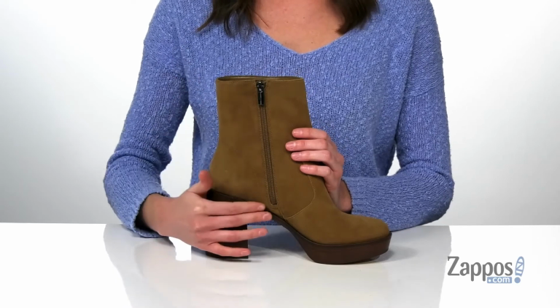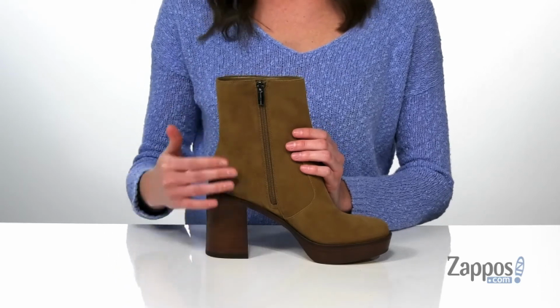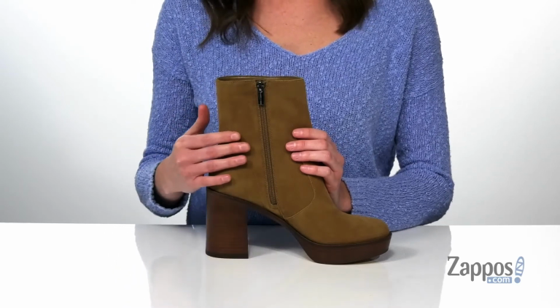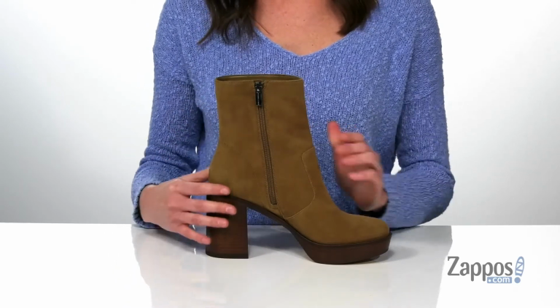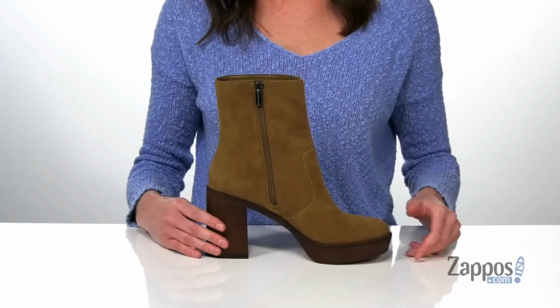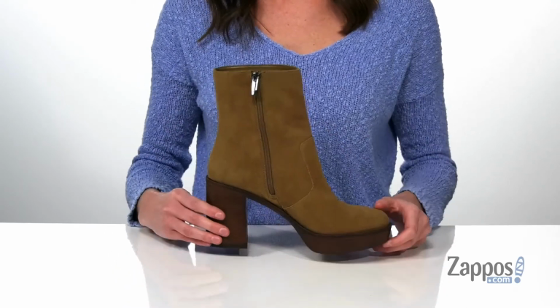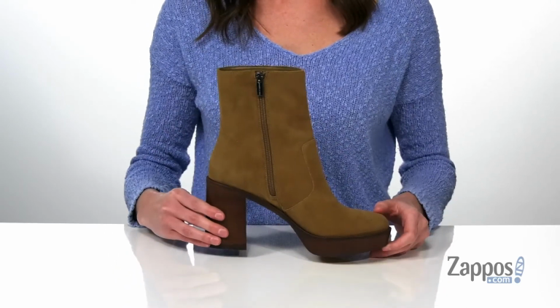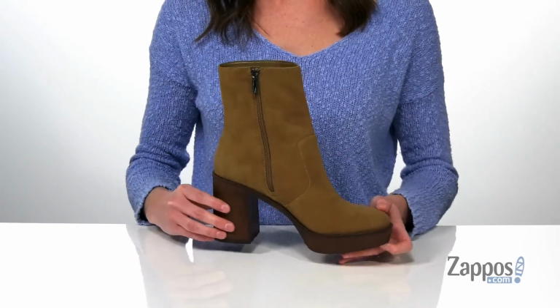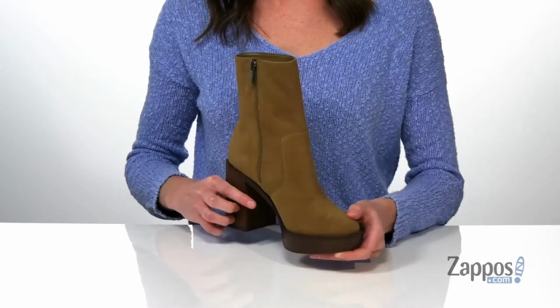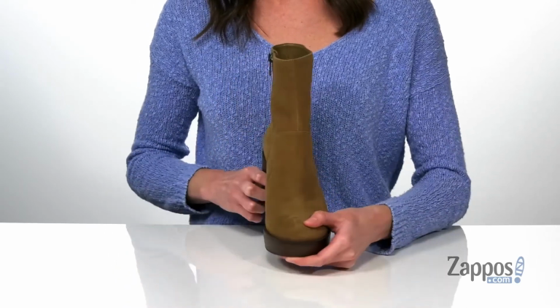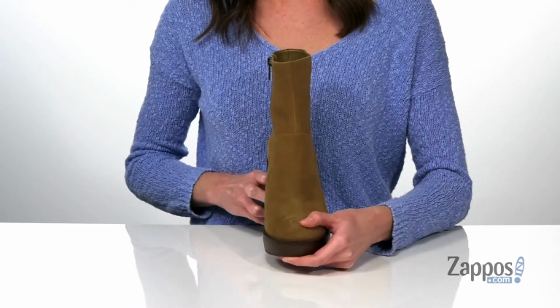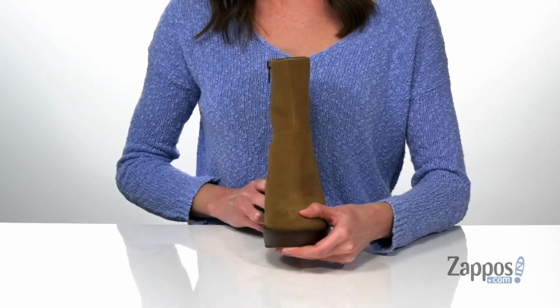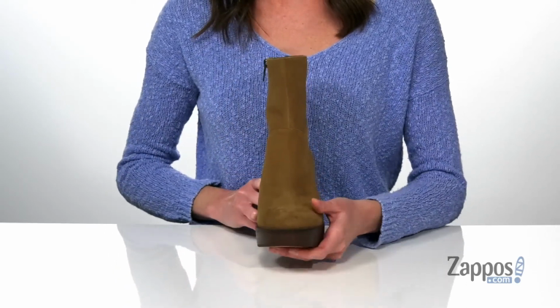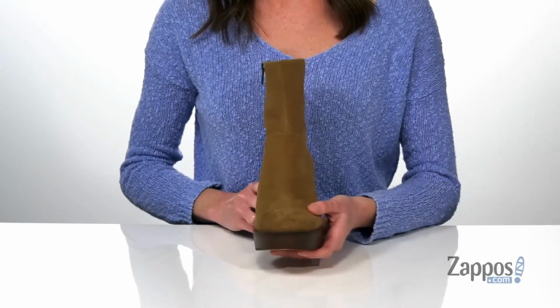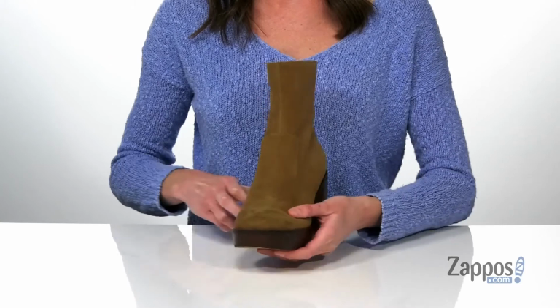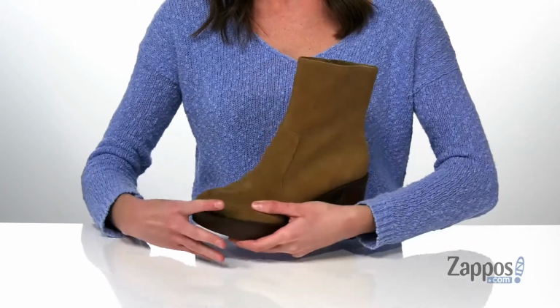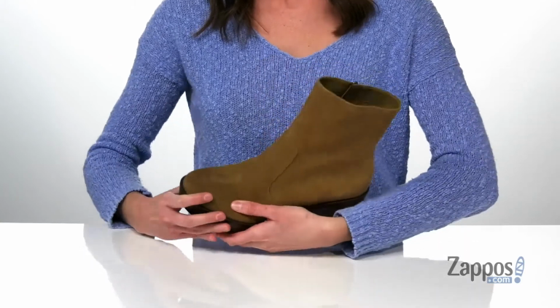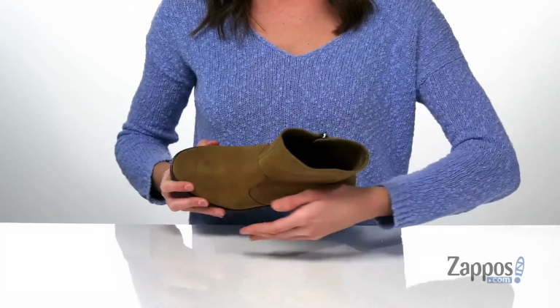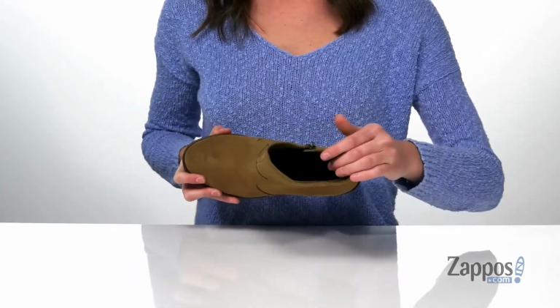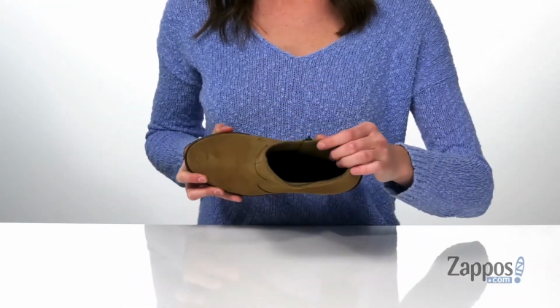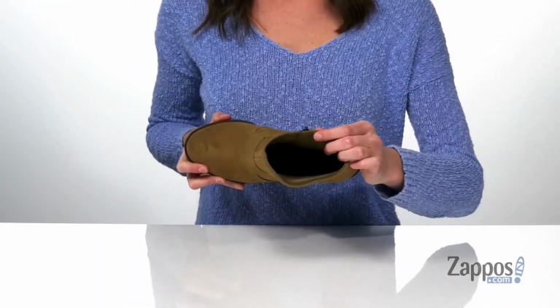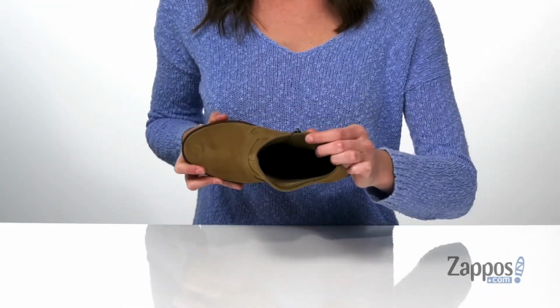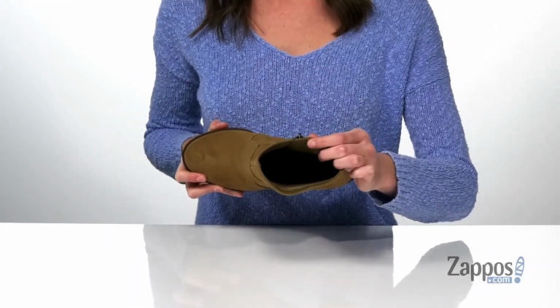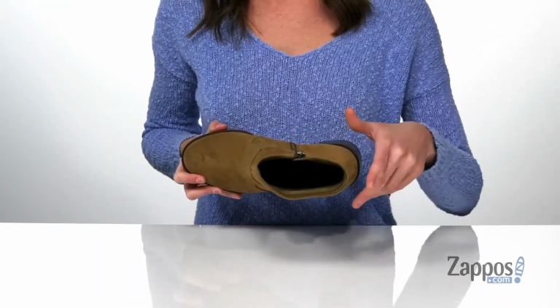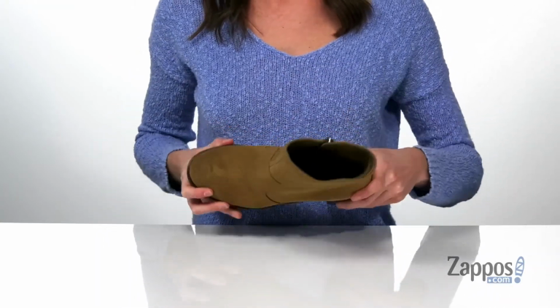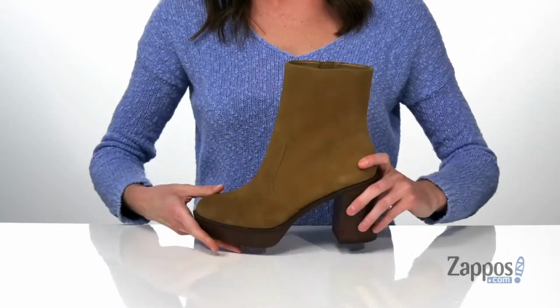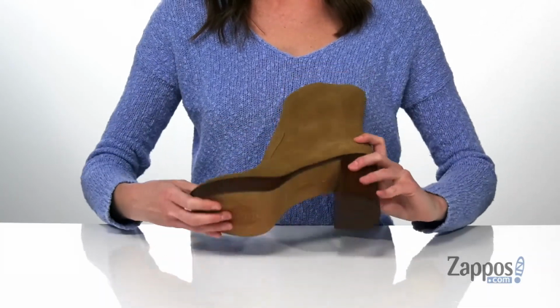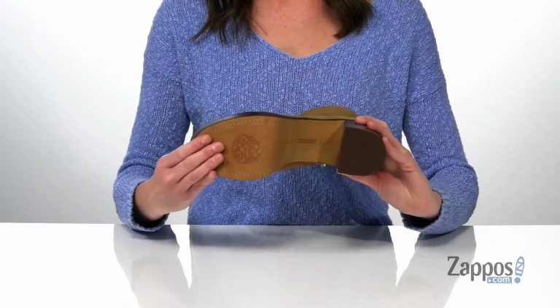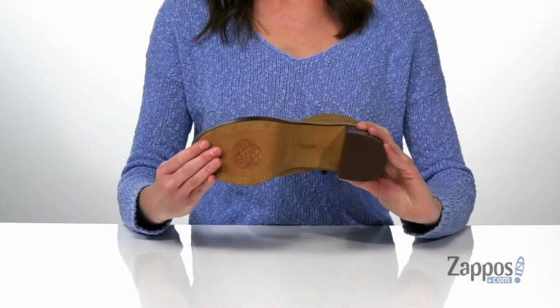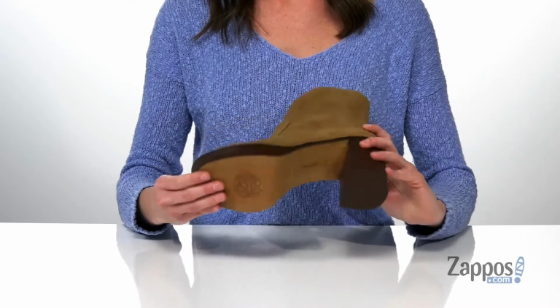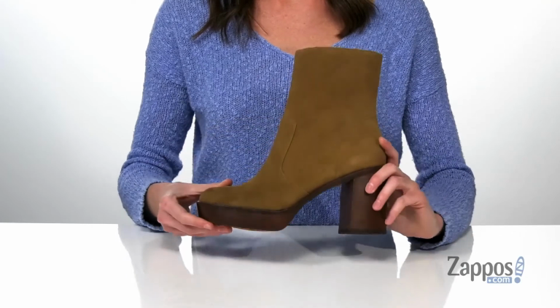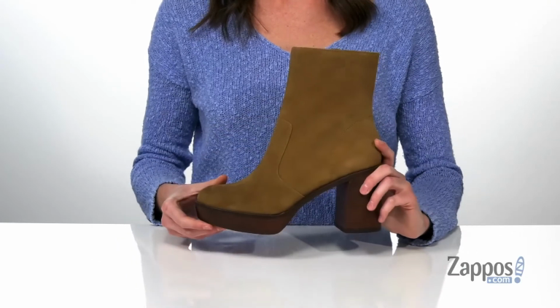You've got a full length zipper on the opposite side to get these on and off, and the upper is made of a soft suede. Inside is a textile lining and padded footbed, and it's all on top of a lightly textured outsole.